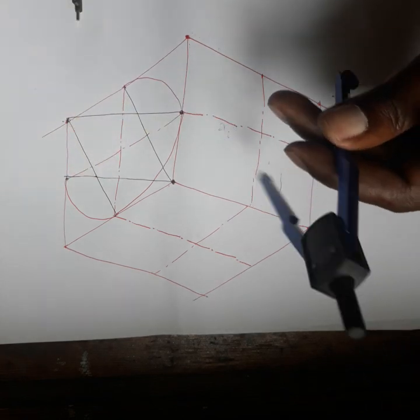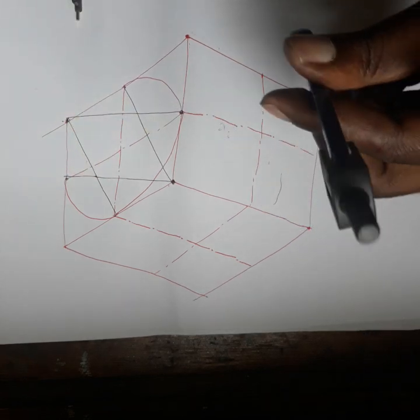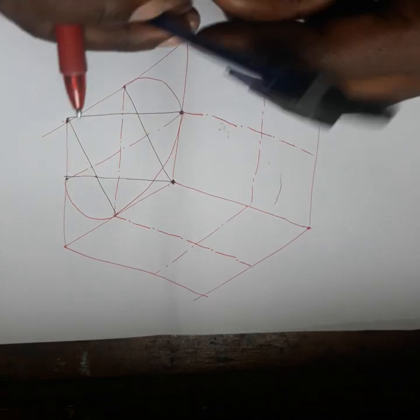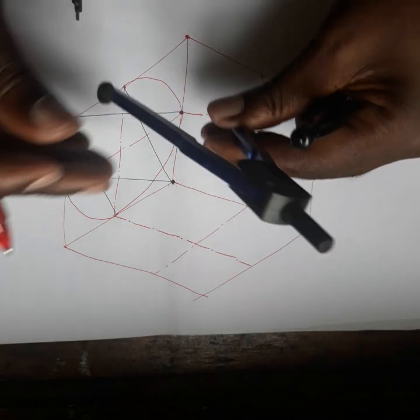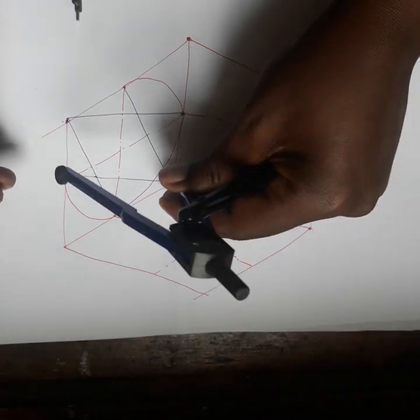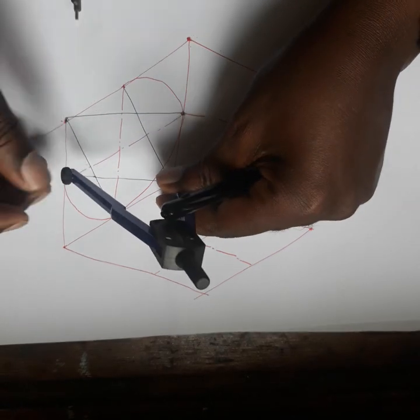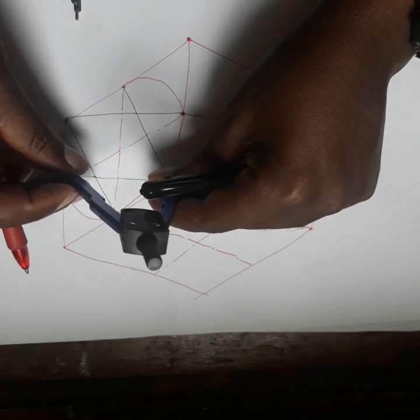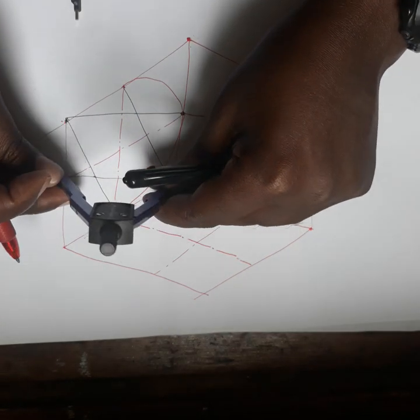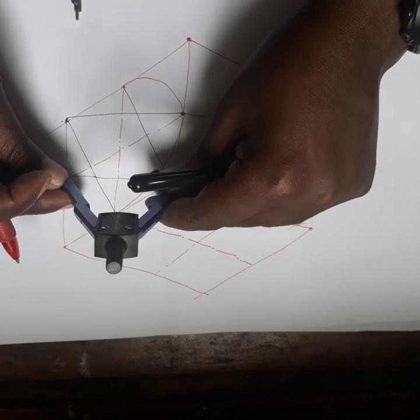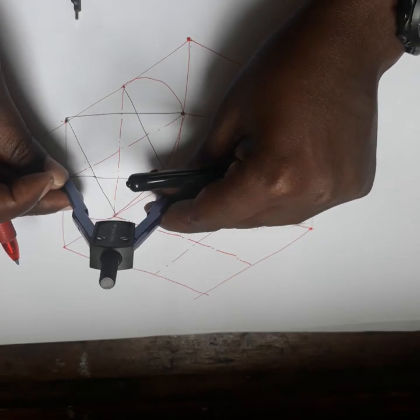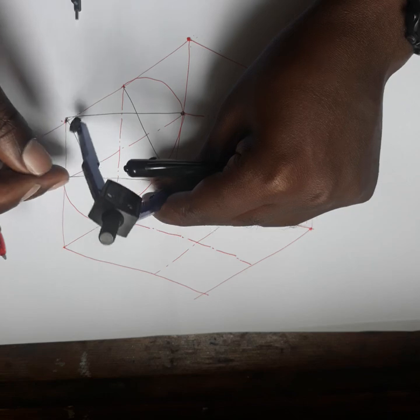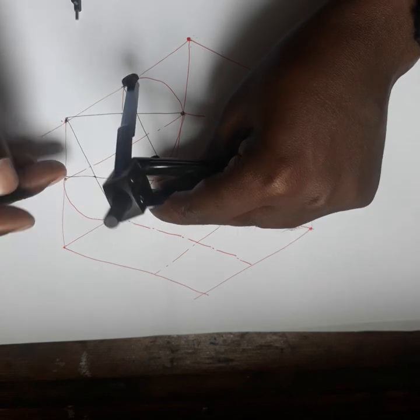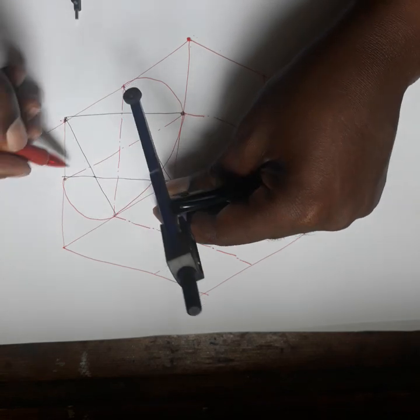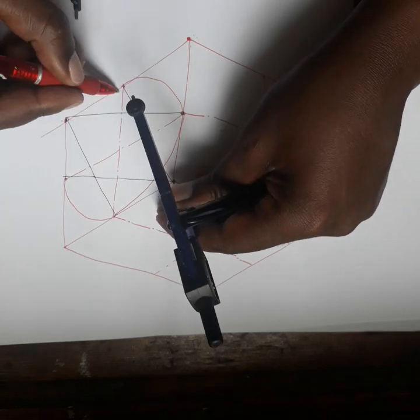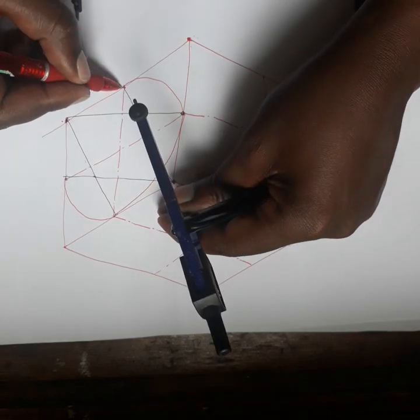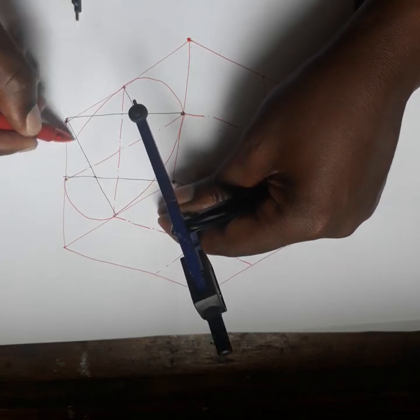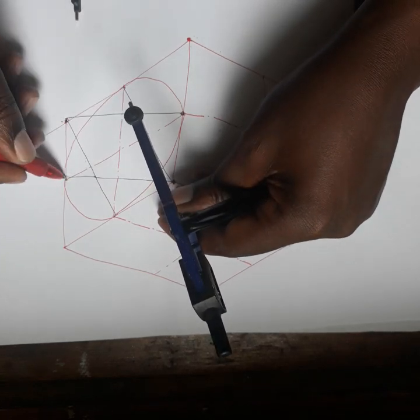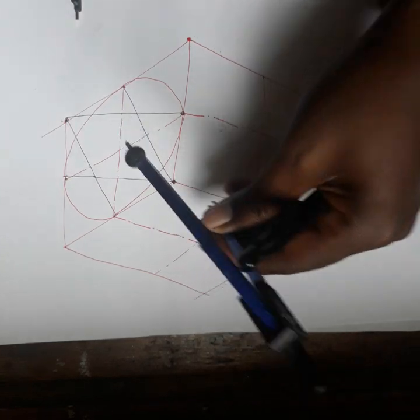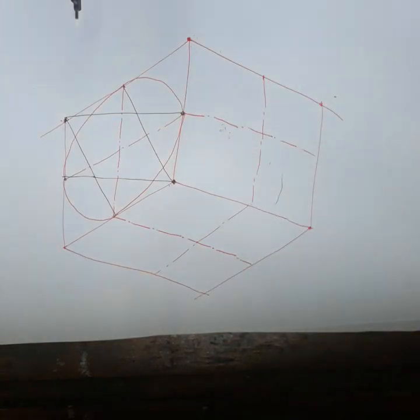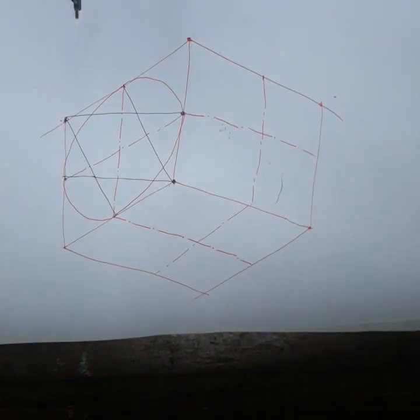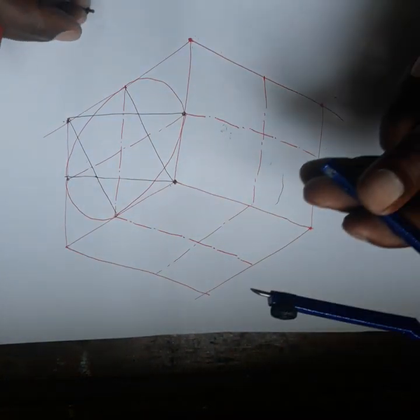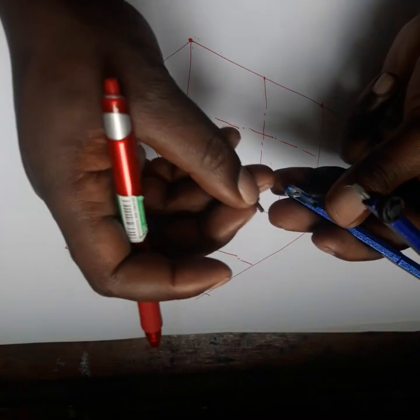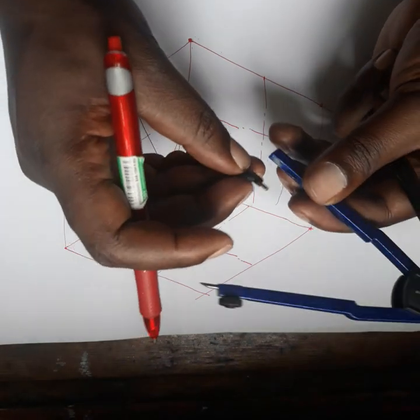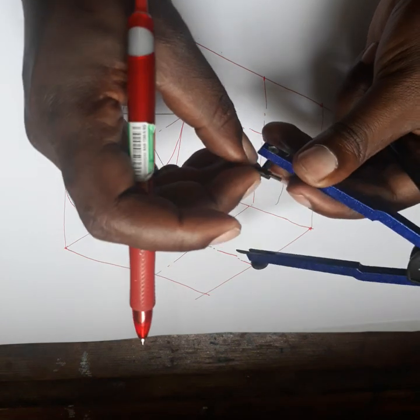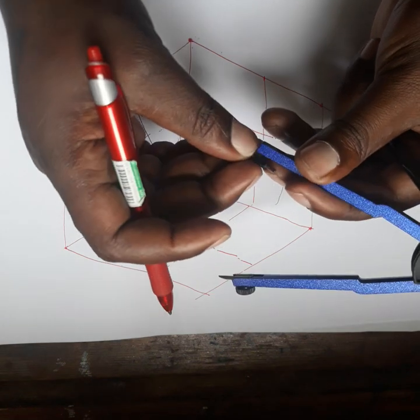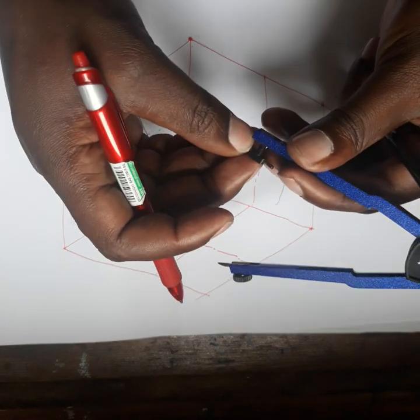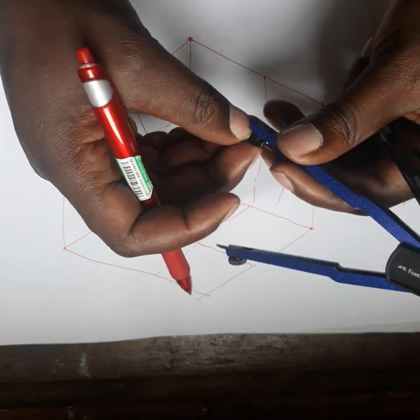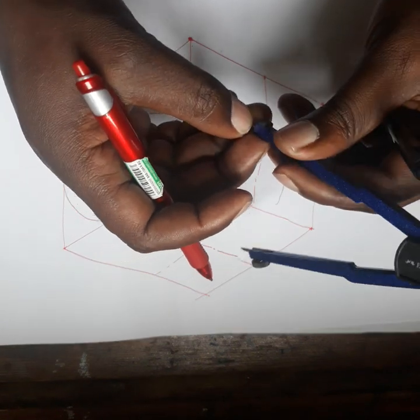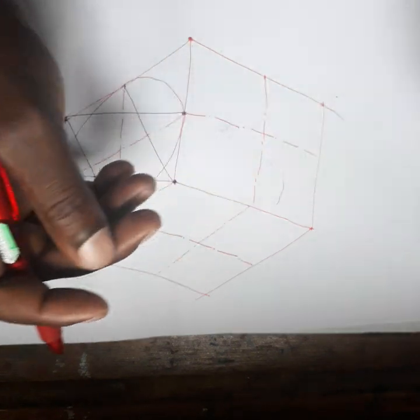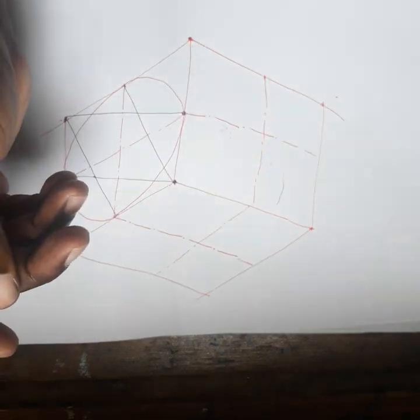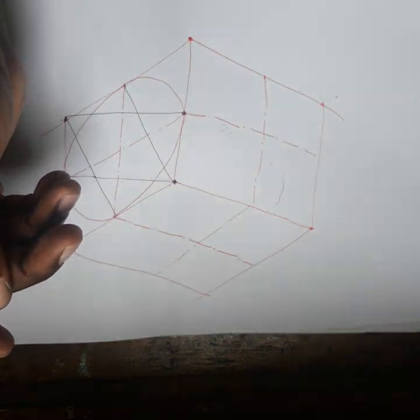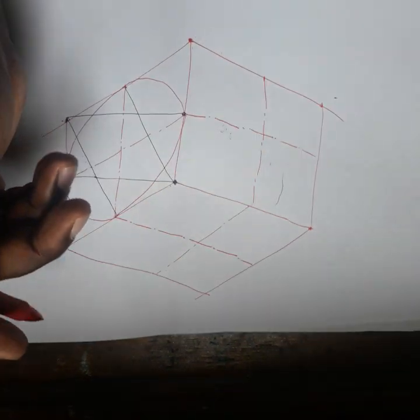From this point you put it here to here and draw. It looks like an ellipse, but it's not an ellipse — it's an isometric circle. Well, technically it is drawn as an ellipse, but it represents an isometric circle.